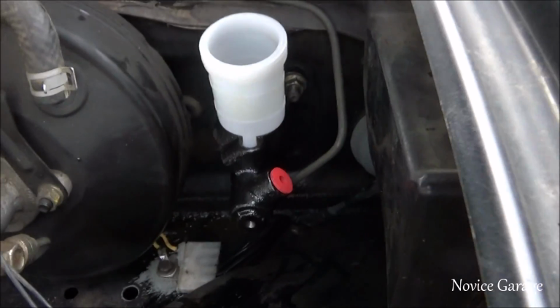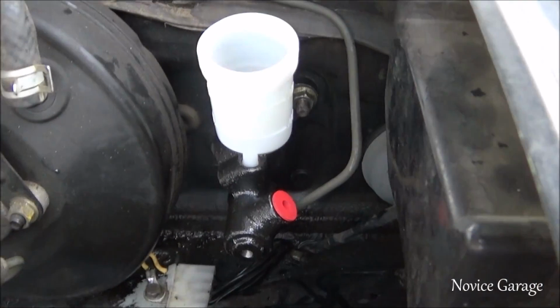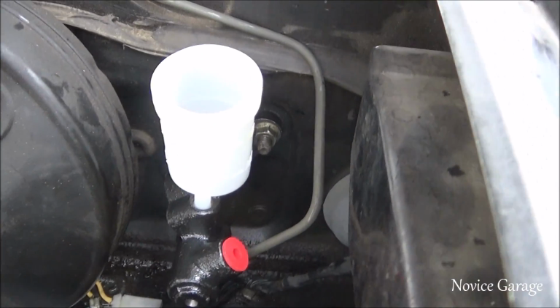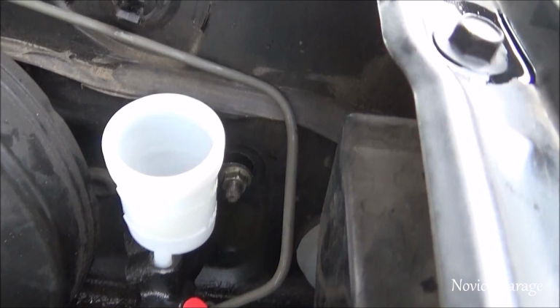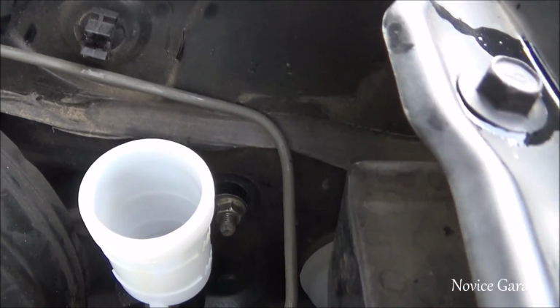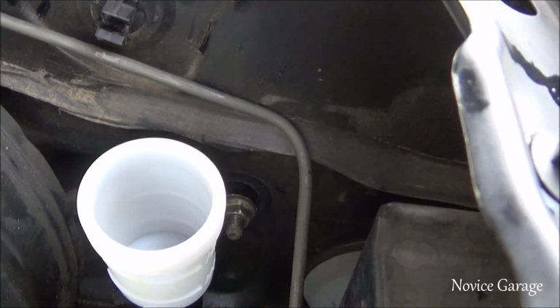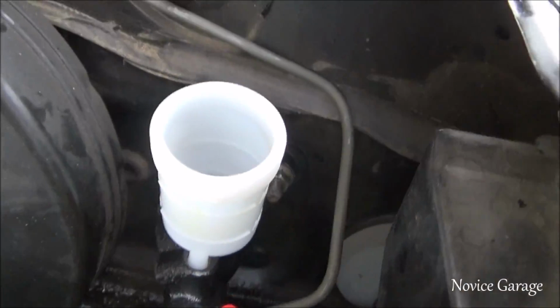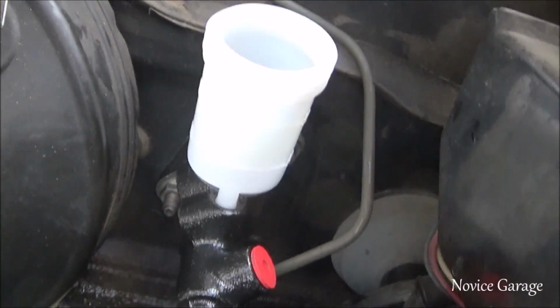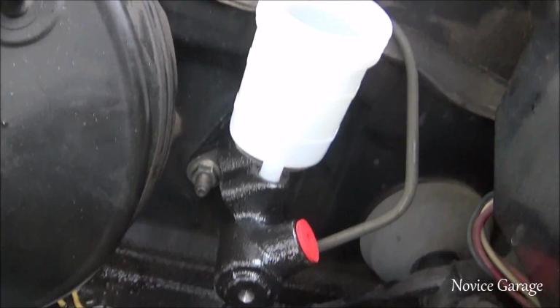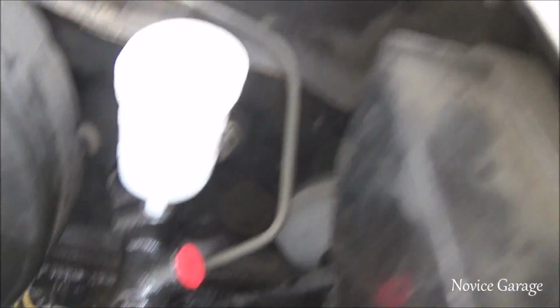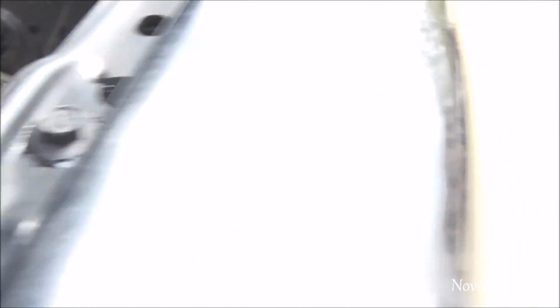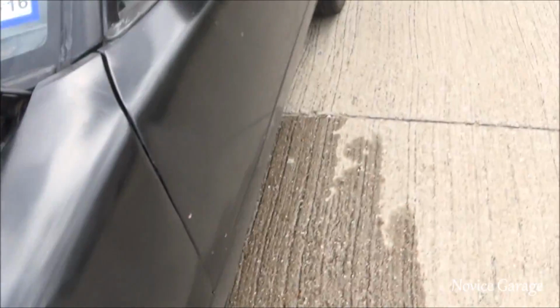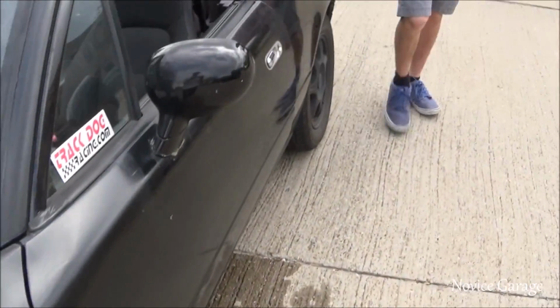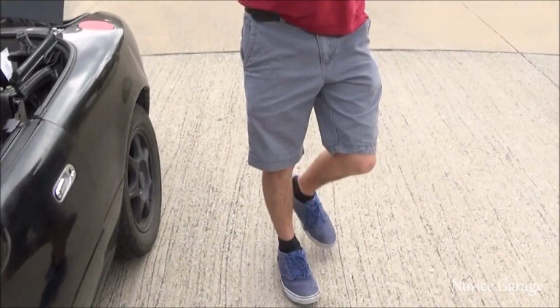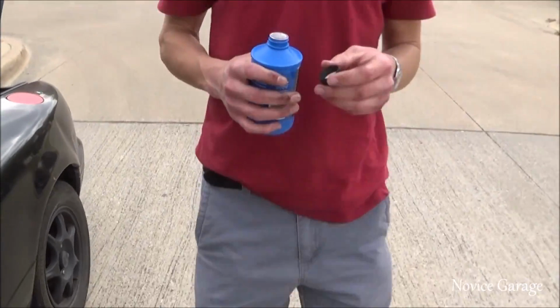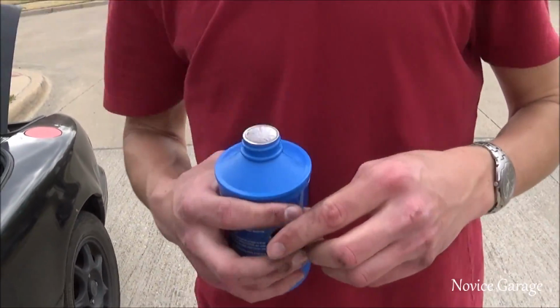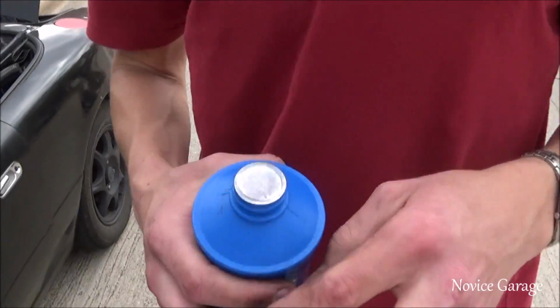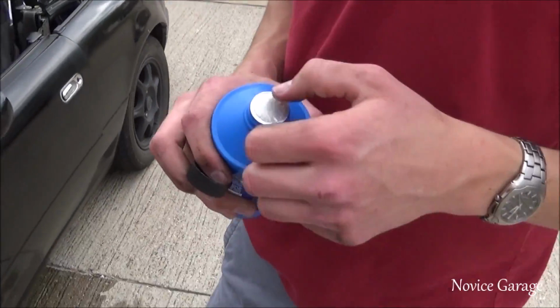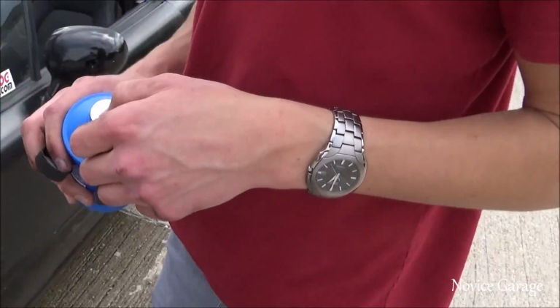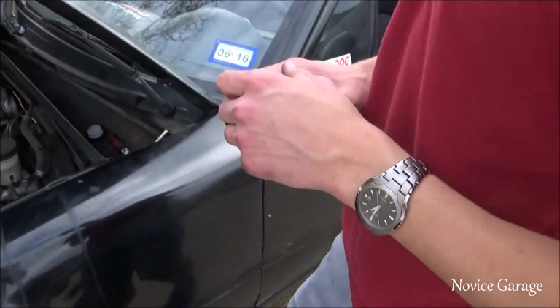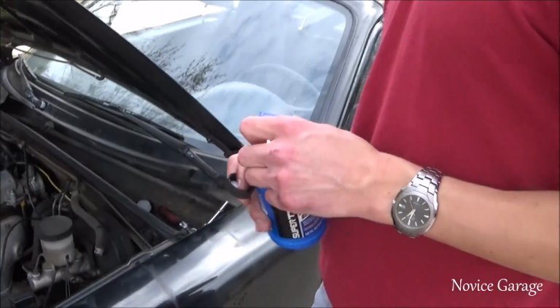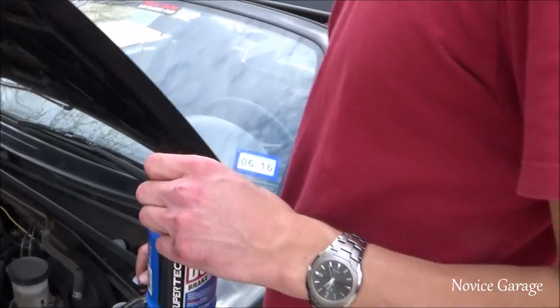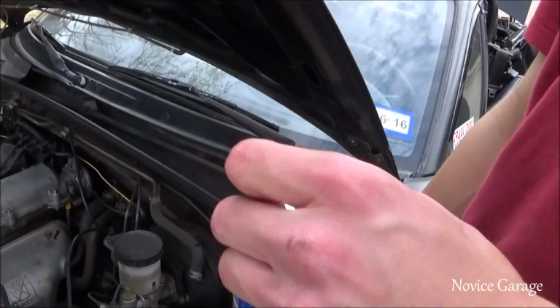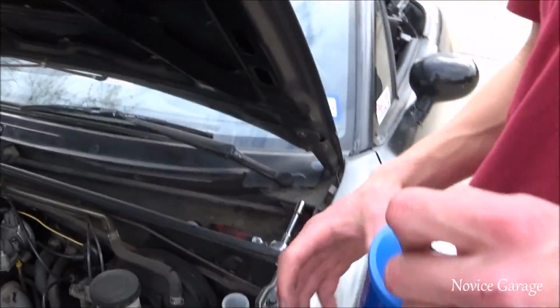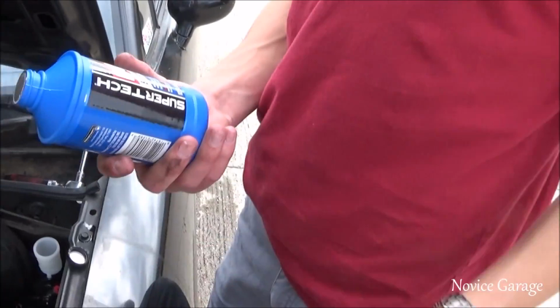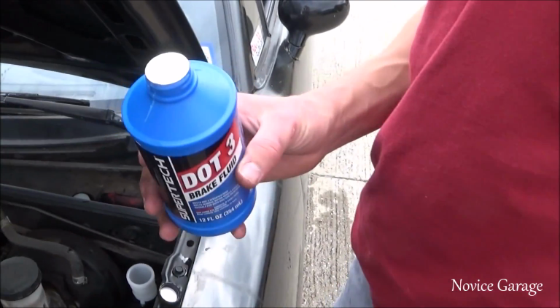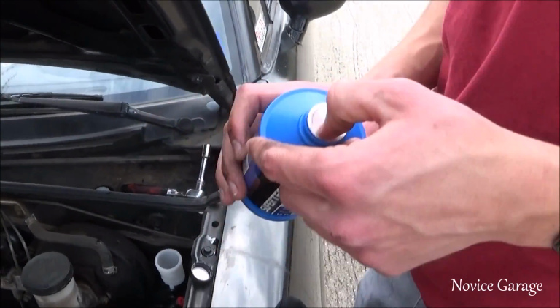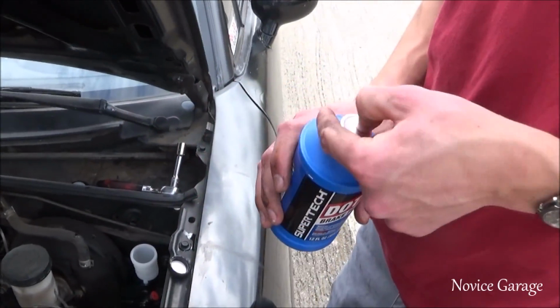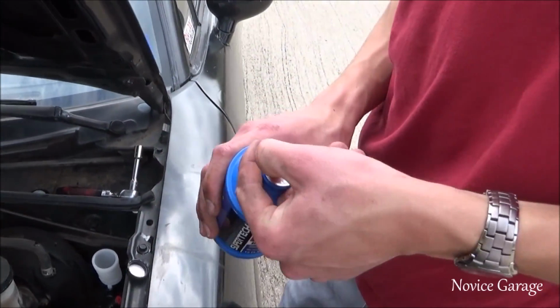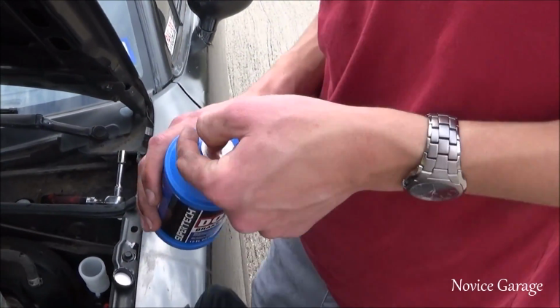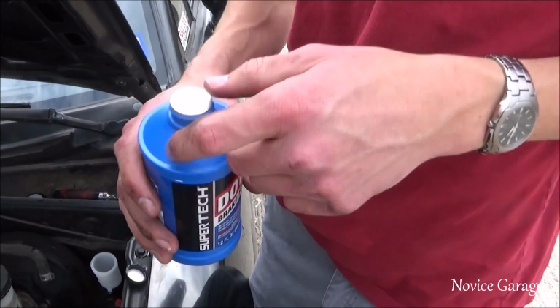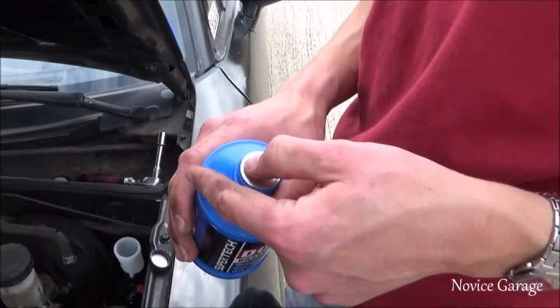Got the master cylinder bolted in. Dot three brake fluid — or dot four, it doesn't matter. You can do some research and choose what you want.